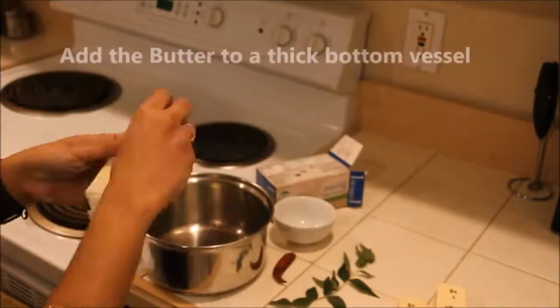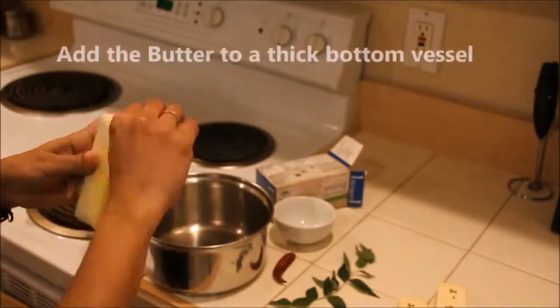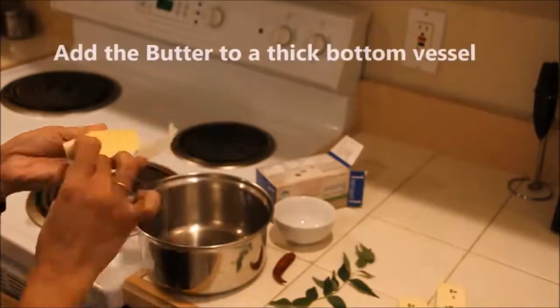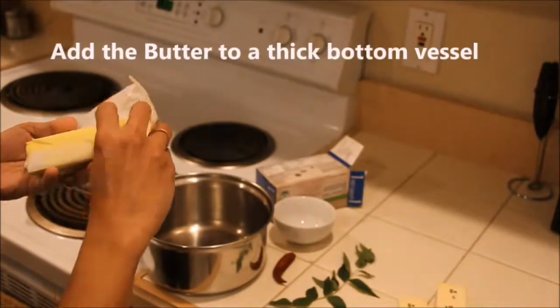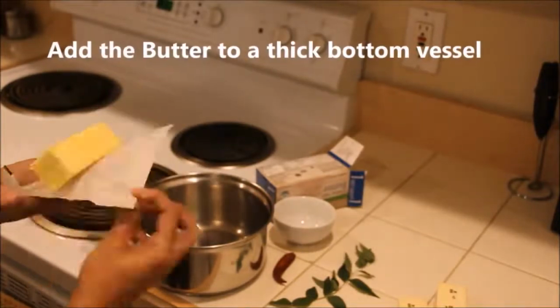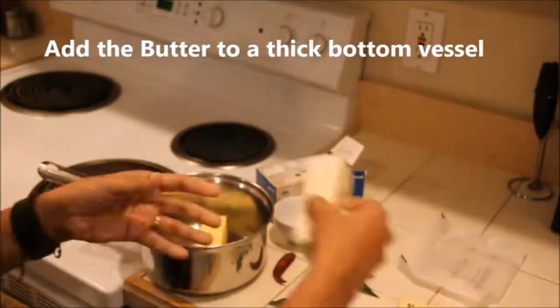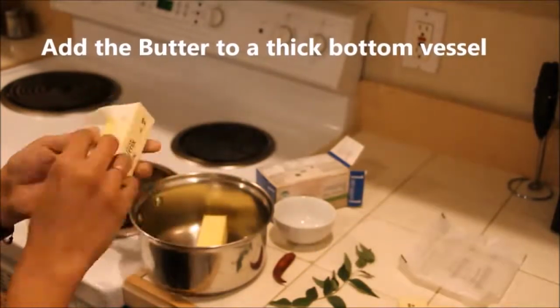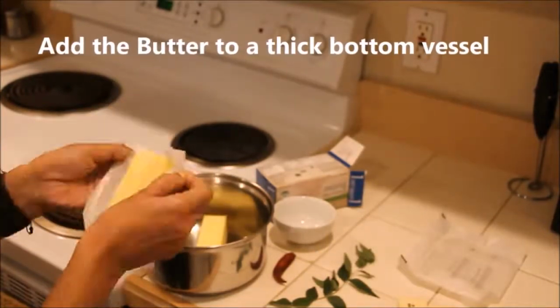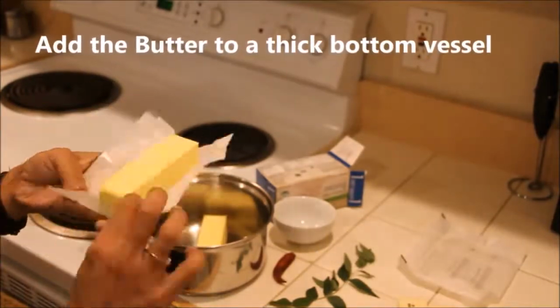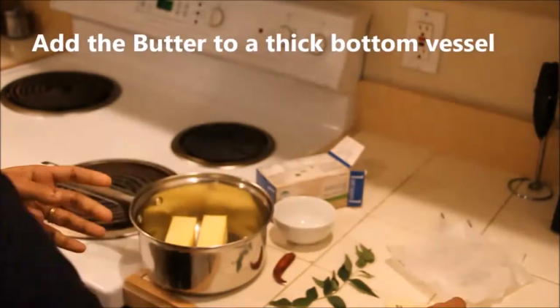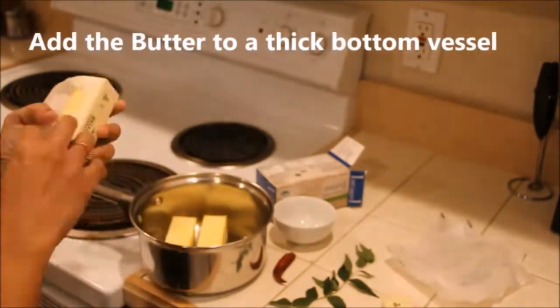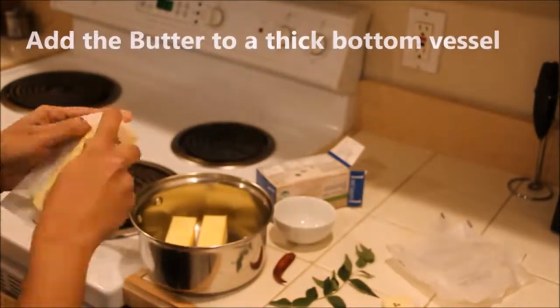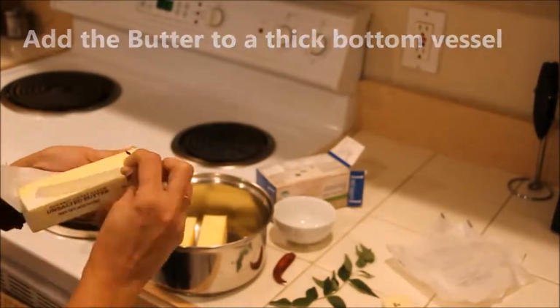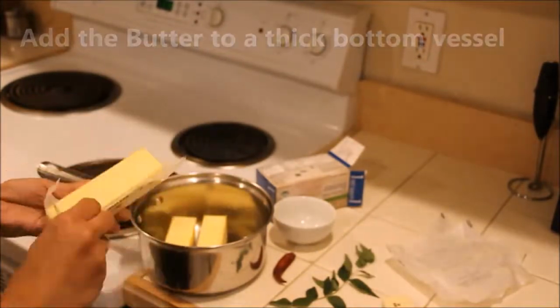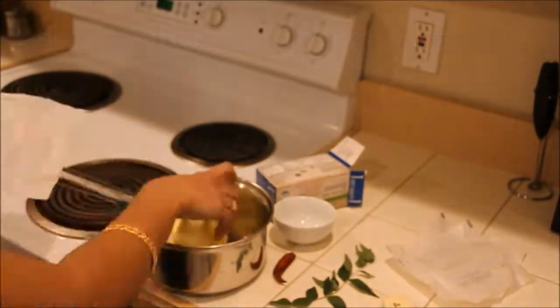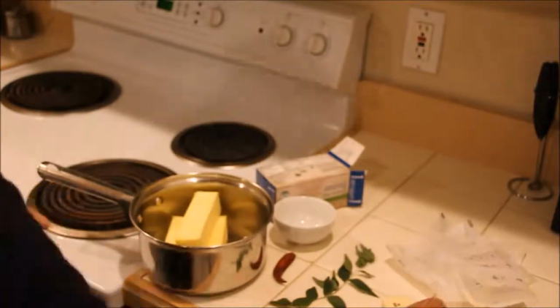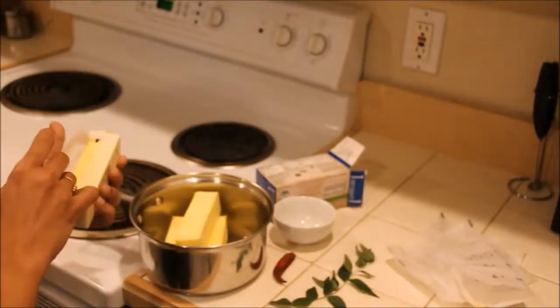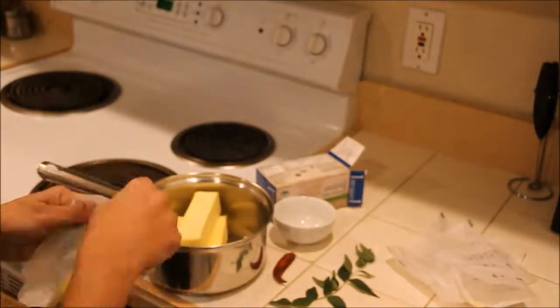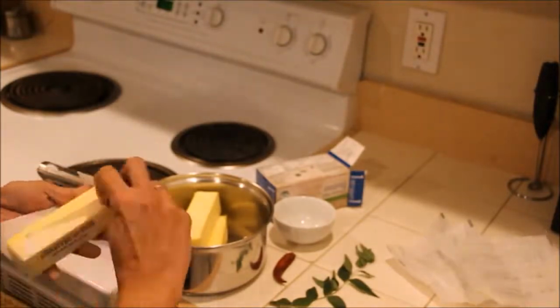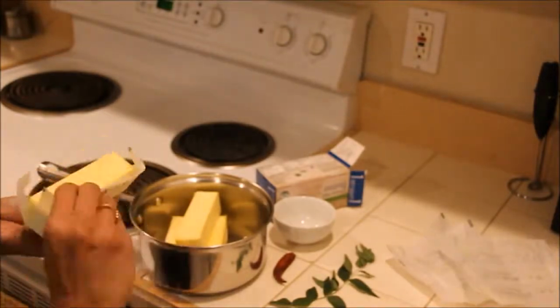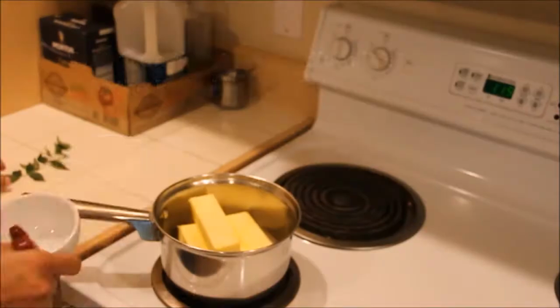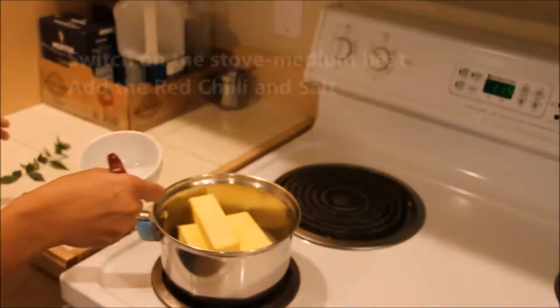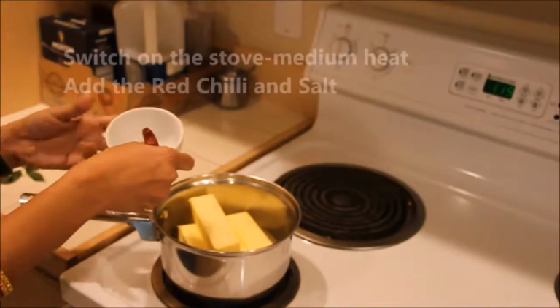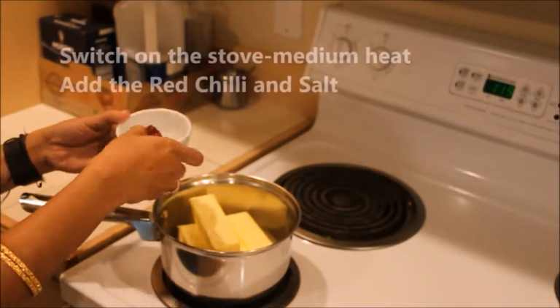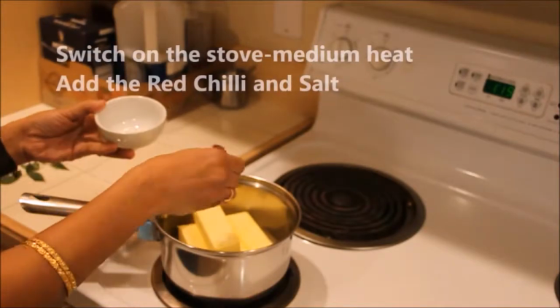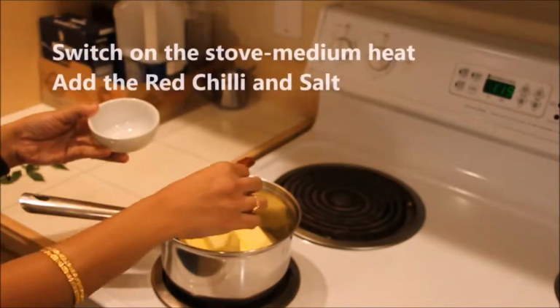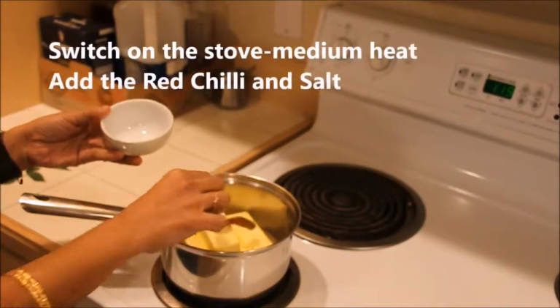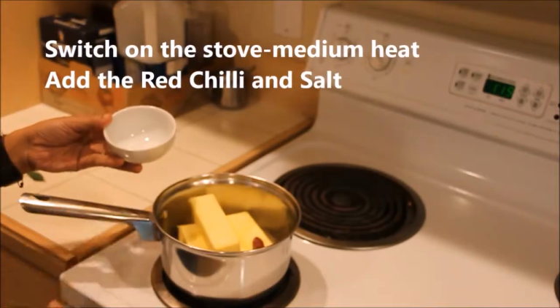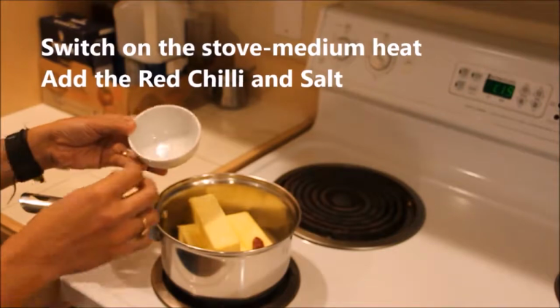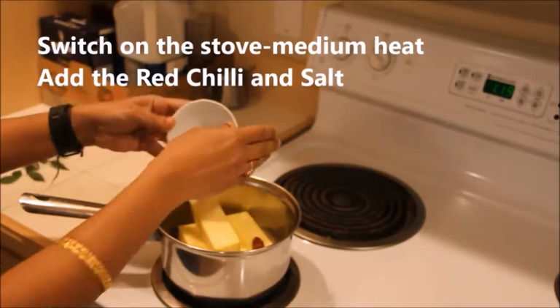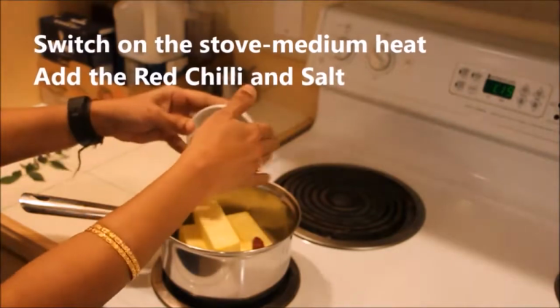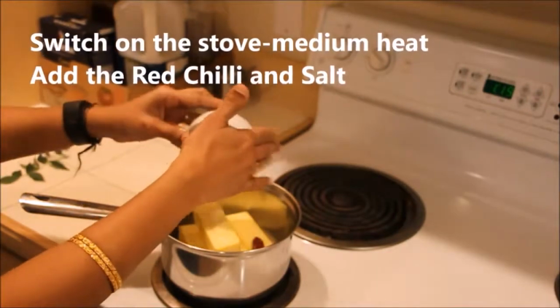Add the butter to a thick-bottomed vessel first. Switch on the stove to medium heat and add the red chili and salt.